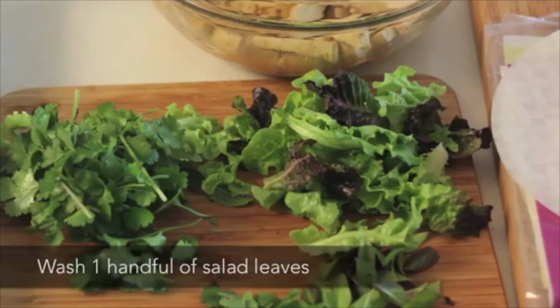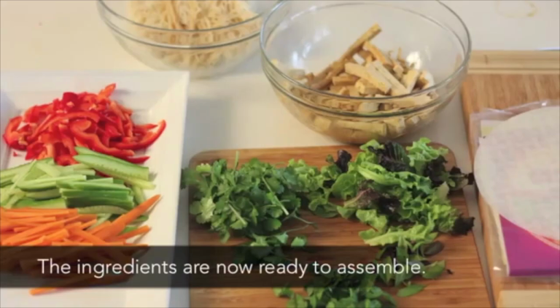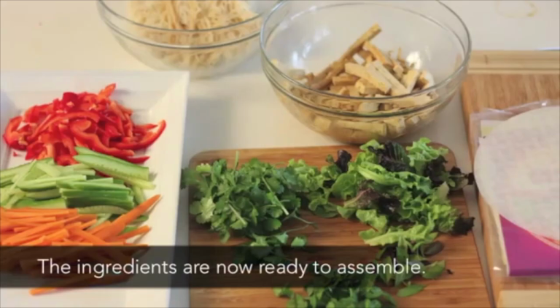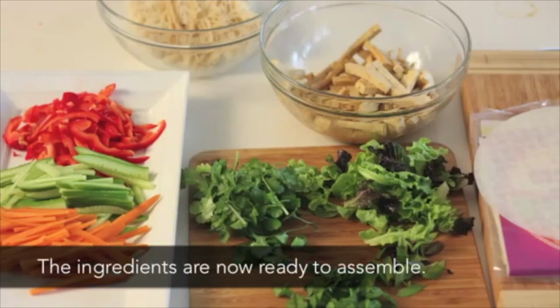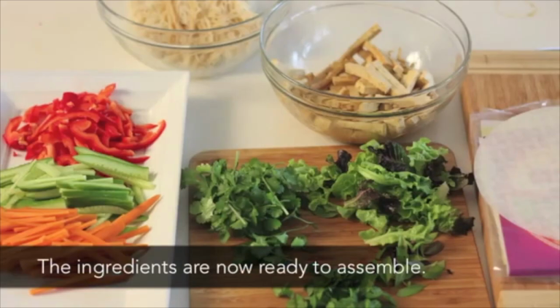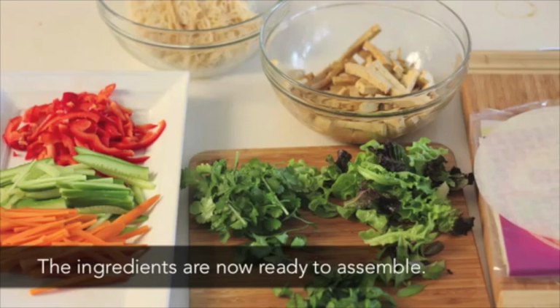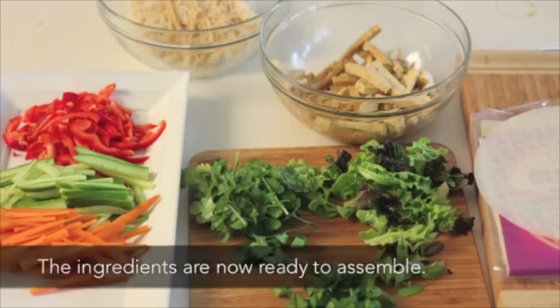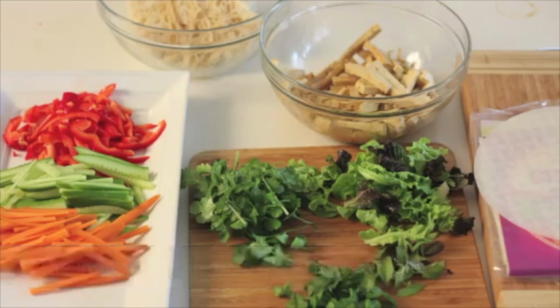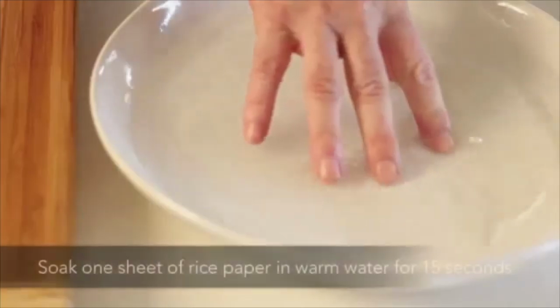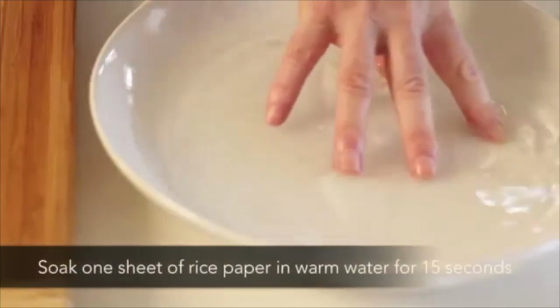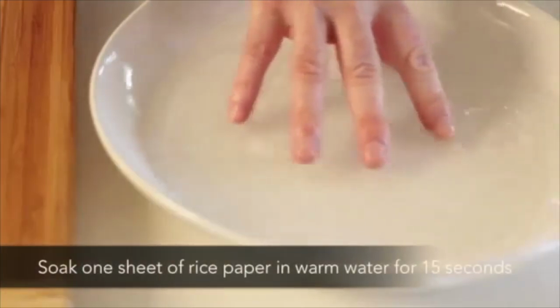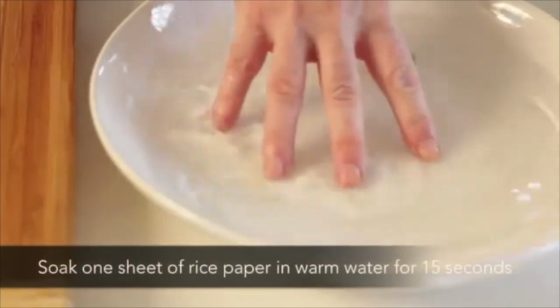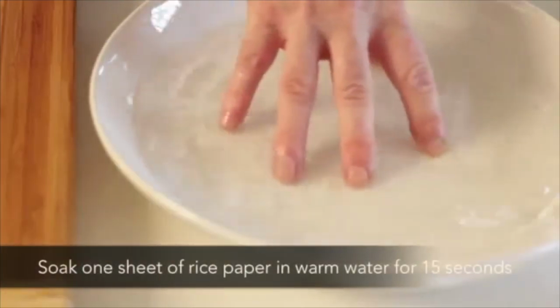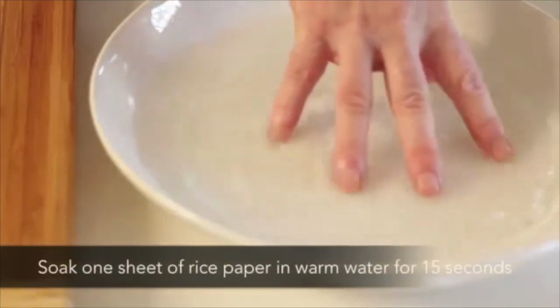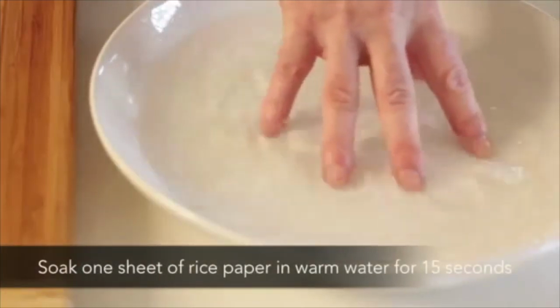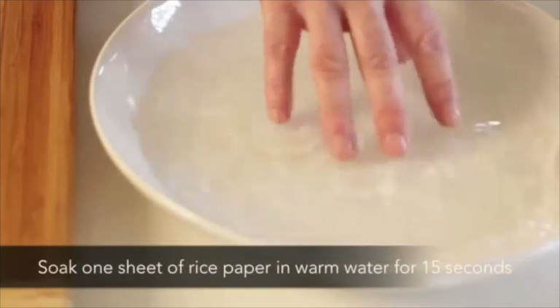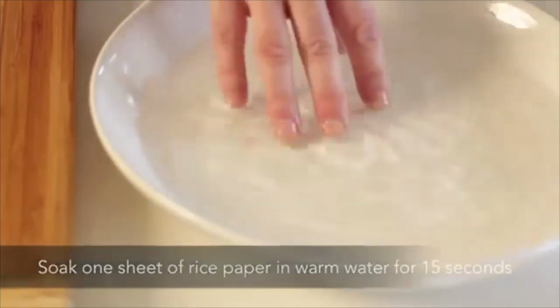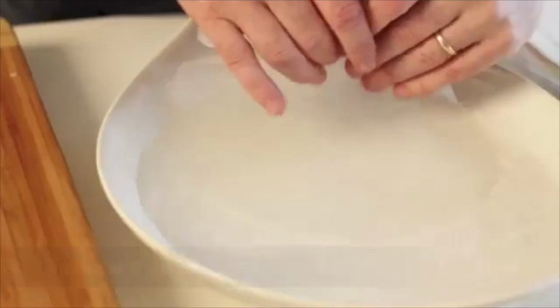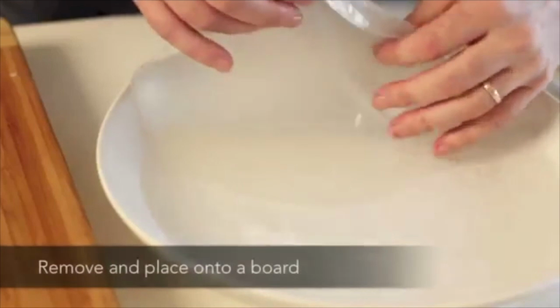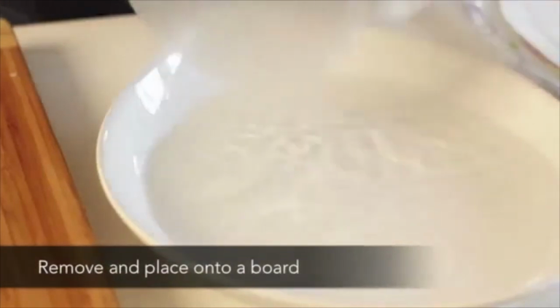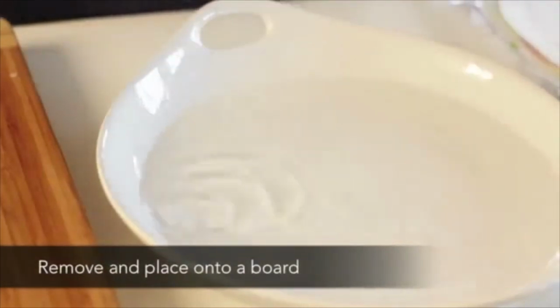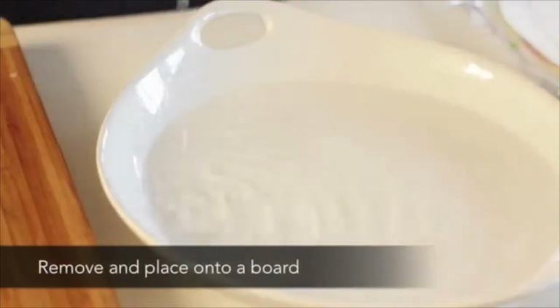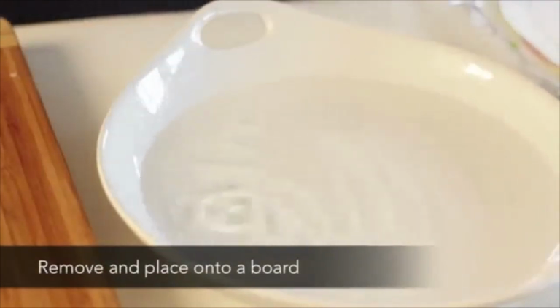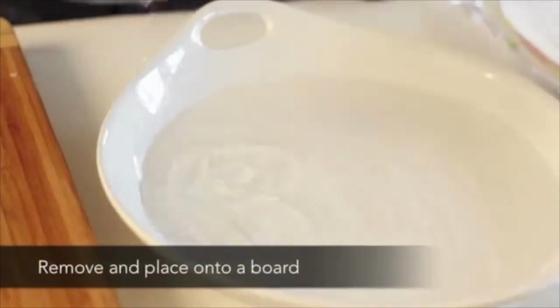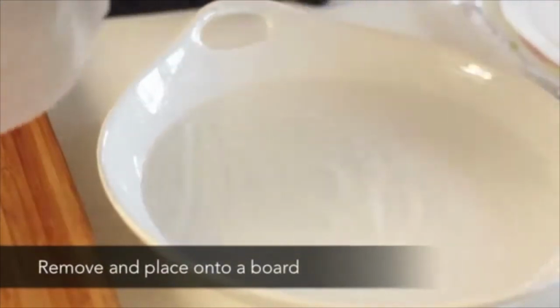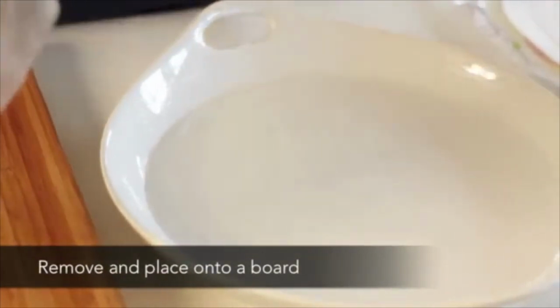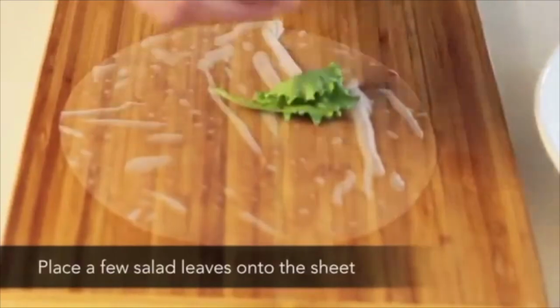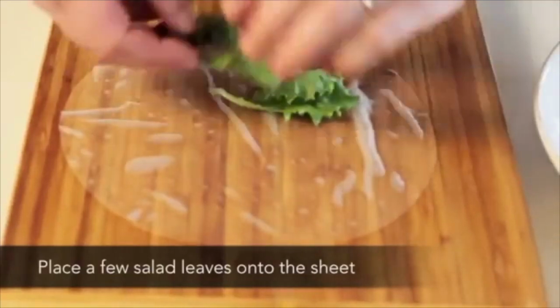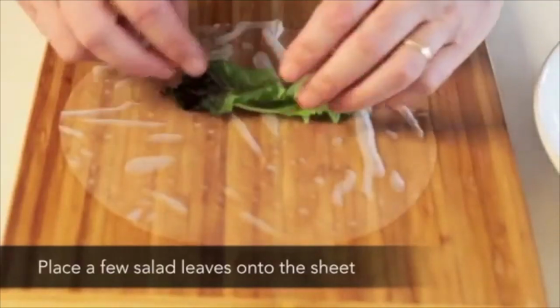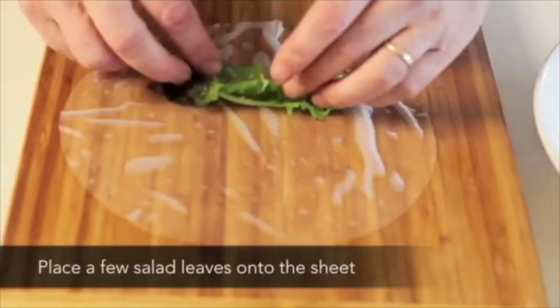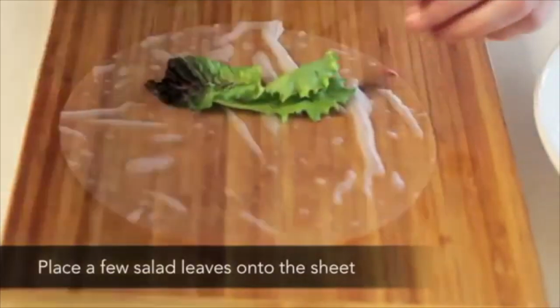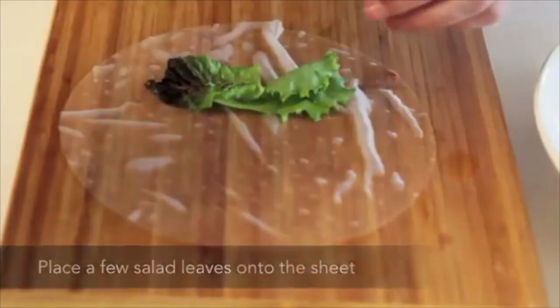Wash one handful of salad leaves. The ingredients are now ready to assemble. Soak one sheet of rice paper in warm water for 15 seconds, then remove and place onto a board. Place a few salad leaves onto the sheet.